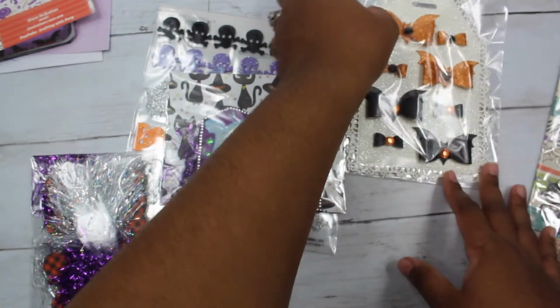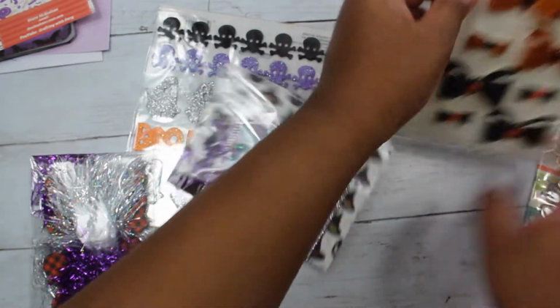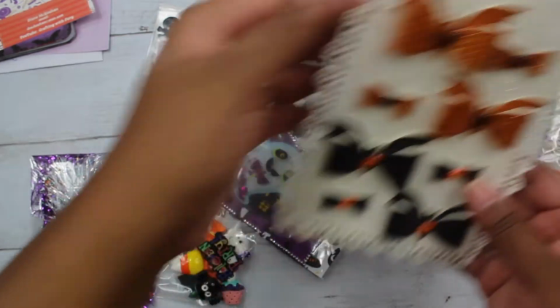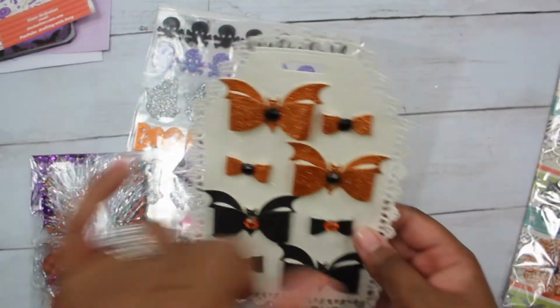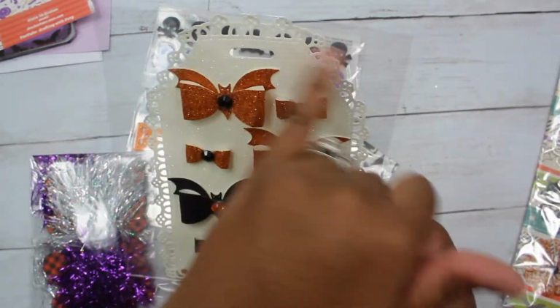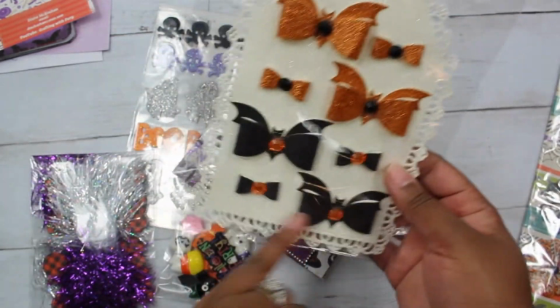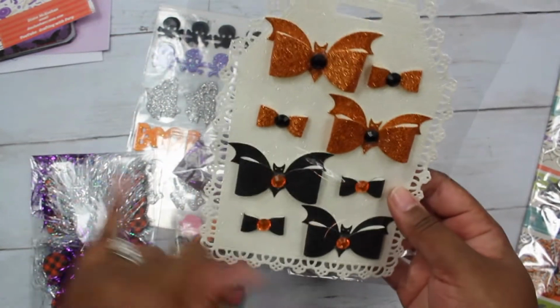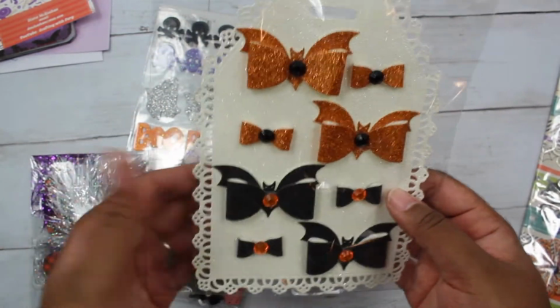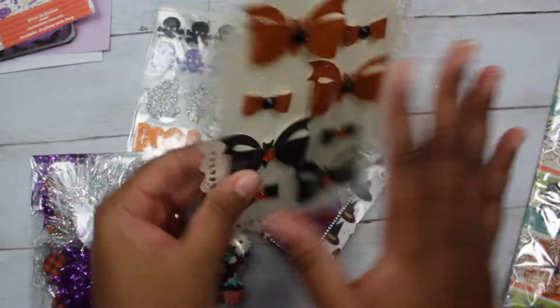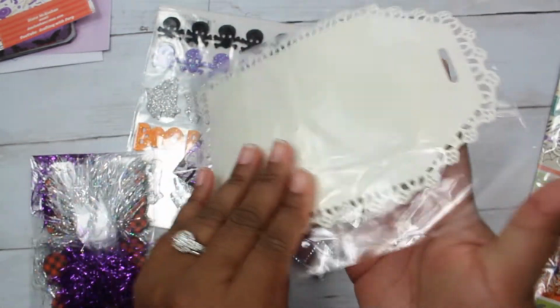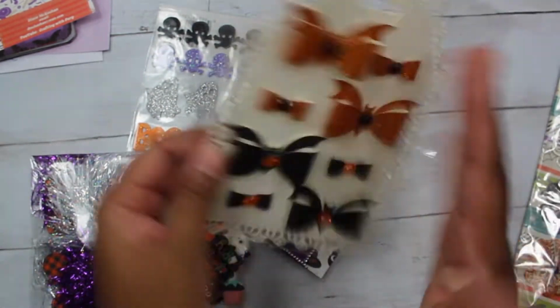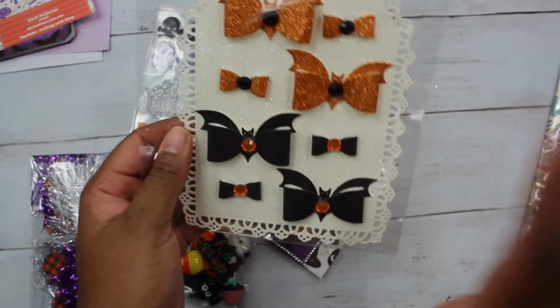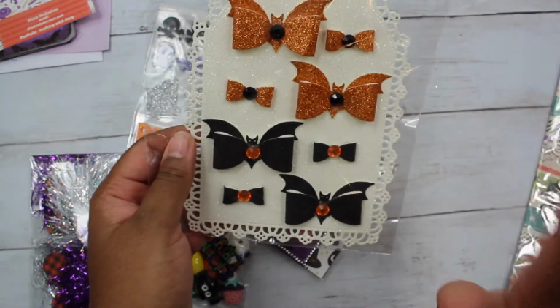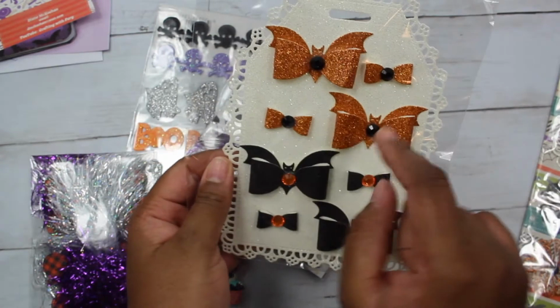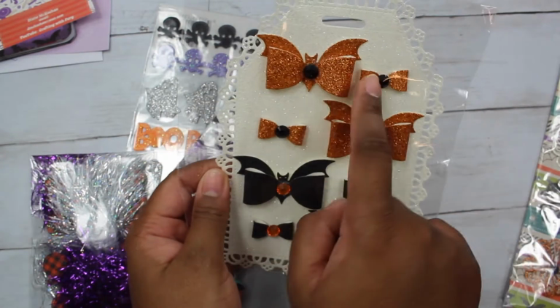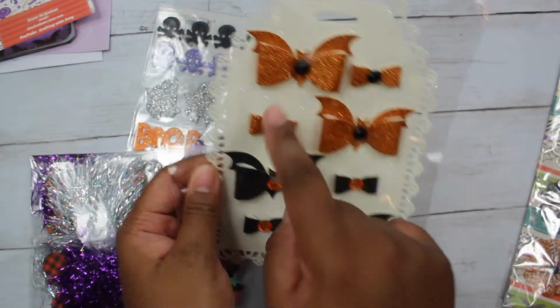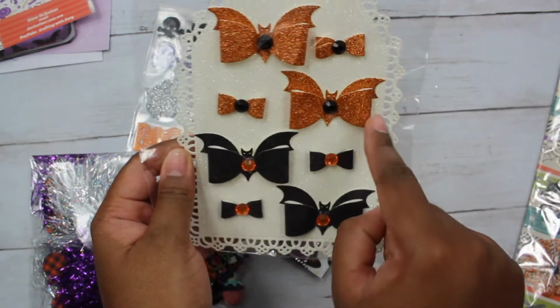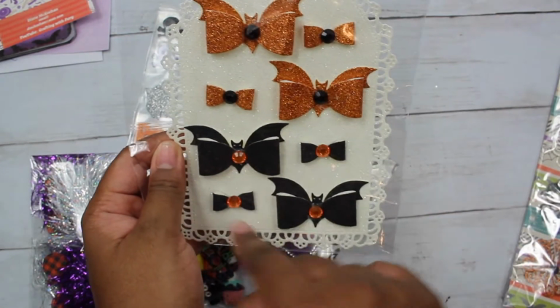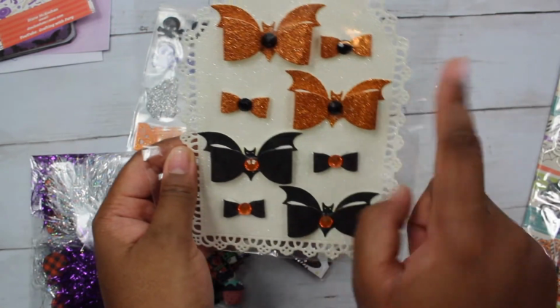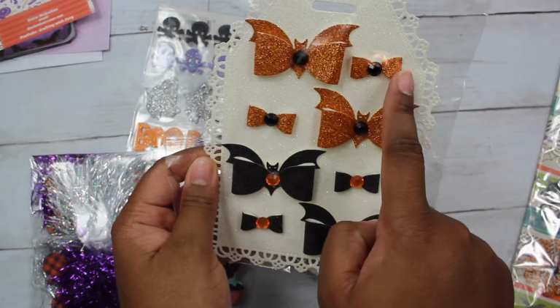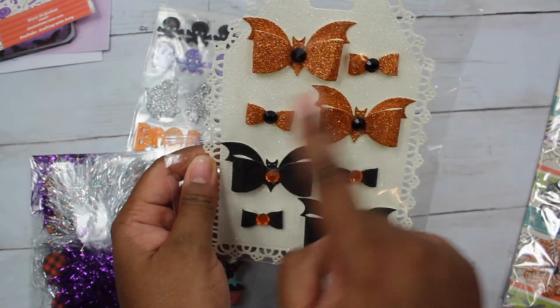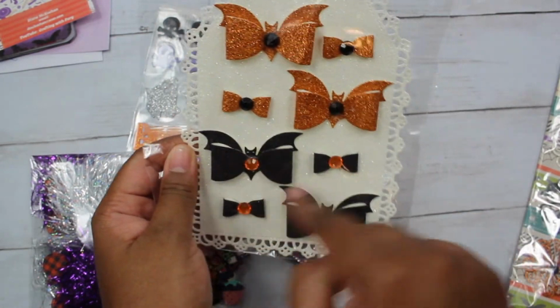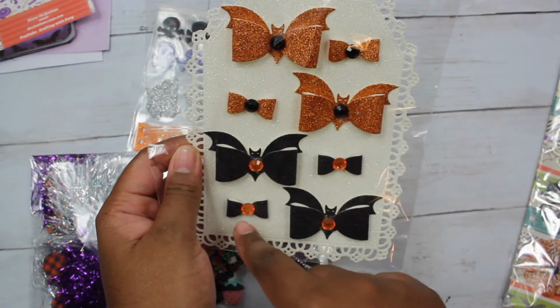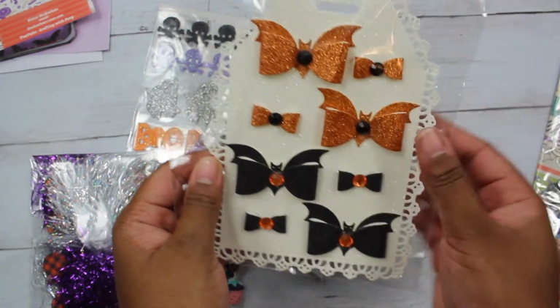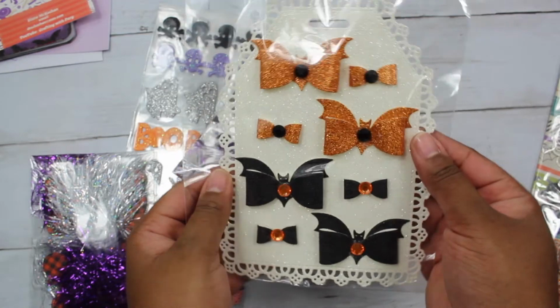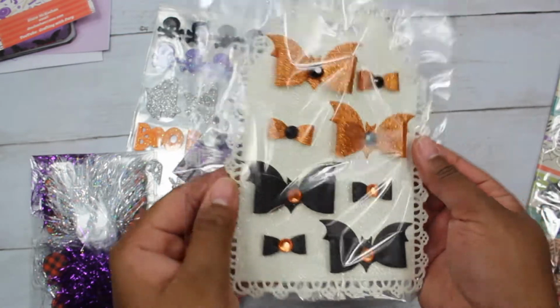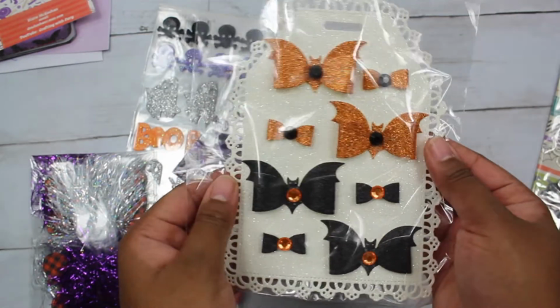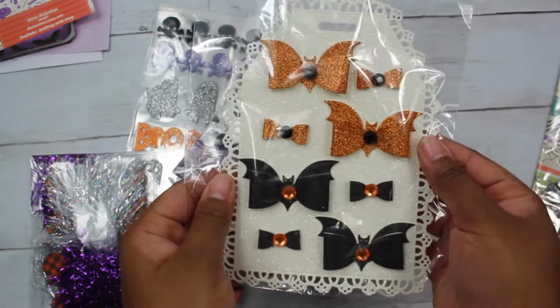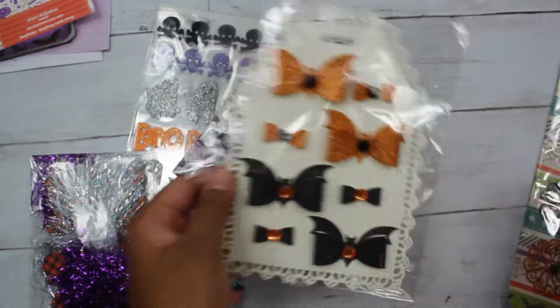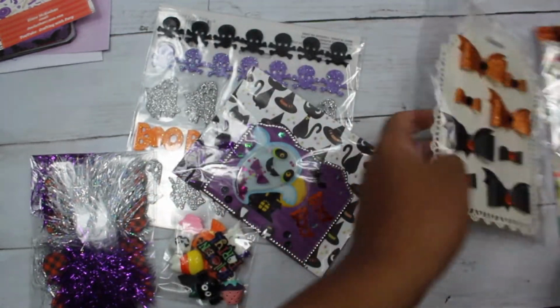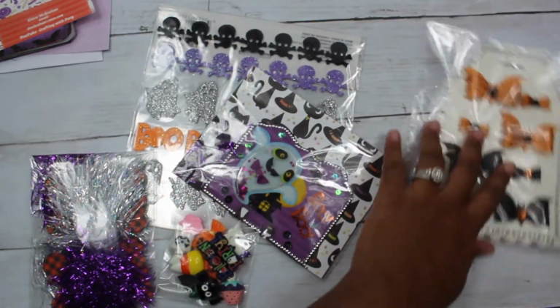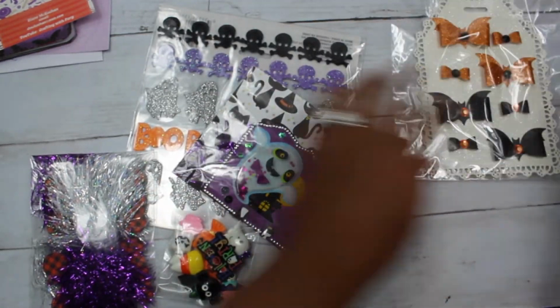Next she has some bows on one of those tags from Ally. It's a glitter tag that I can reuse. Then she has the bat bows — the big ones as well as these tiny ones in Halloween colors. So cute.